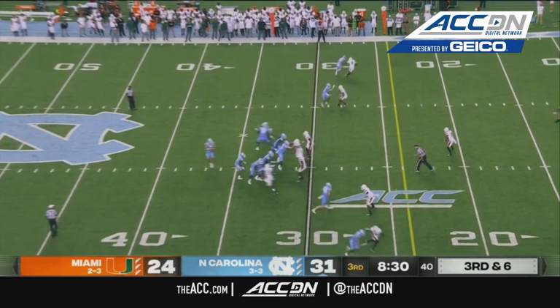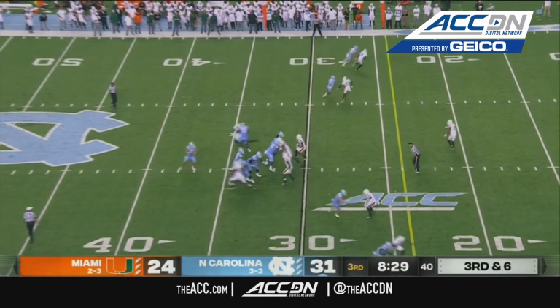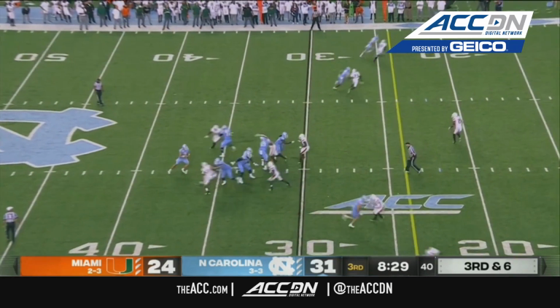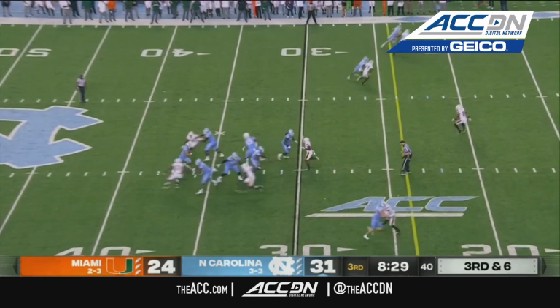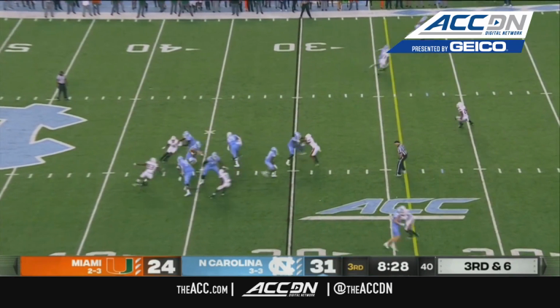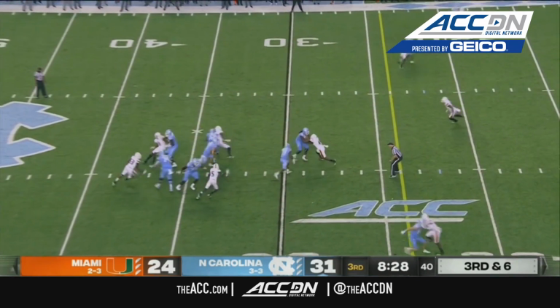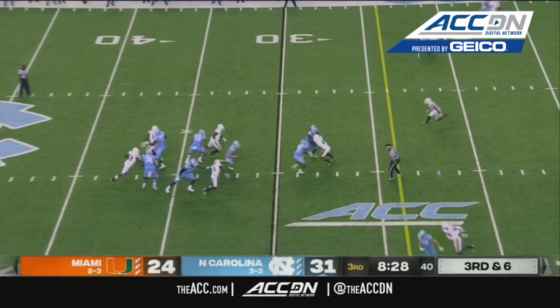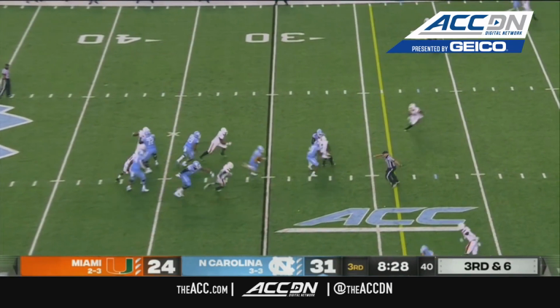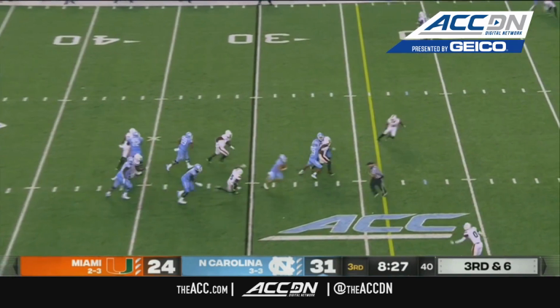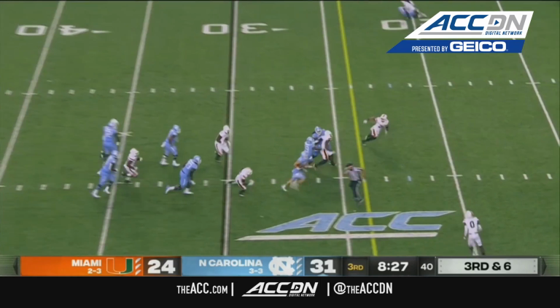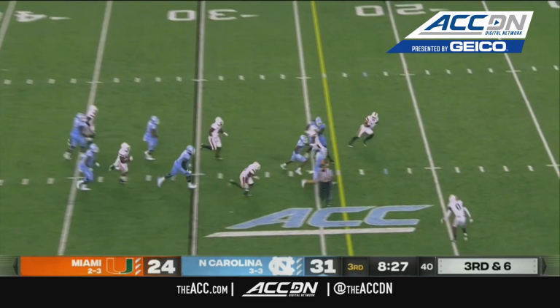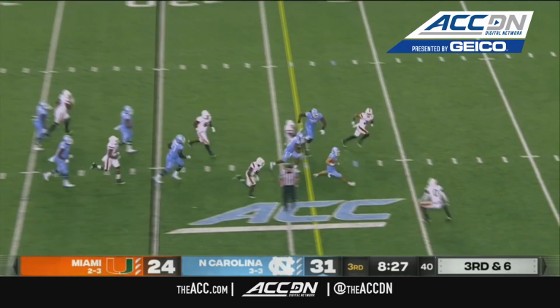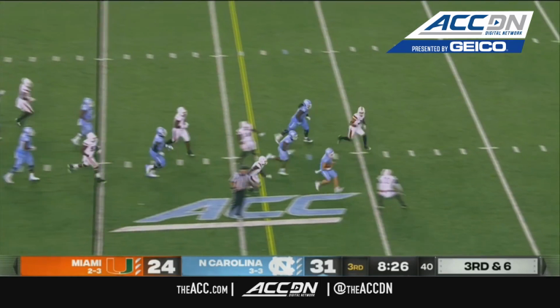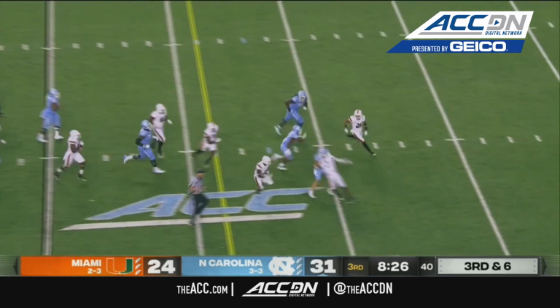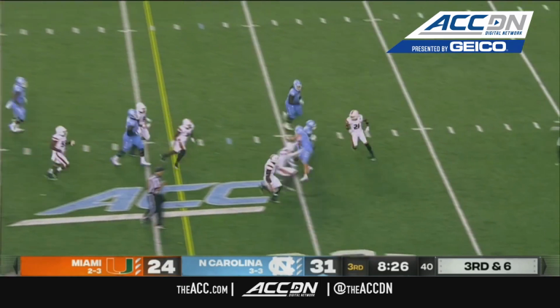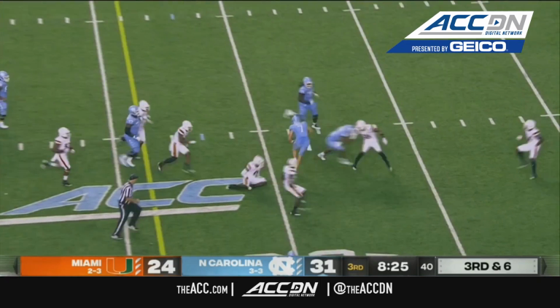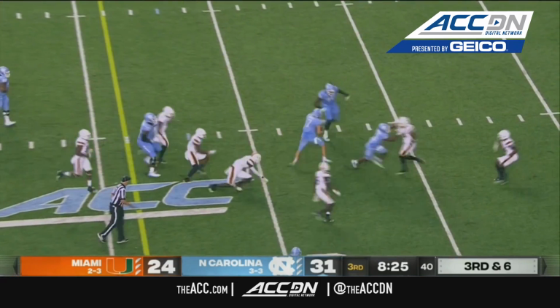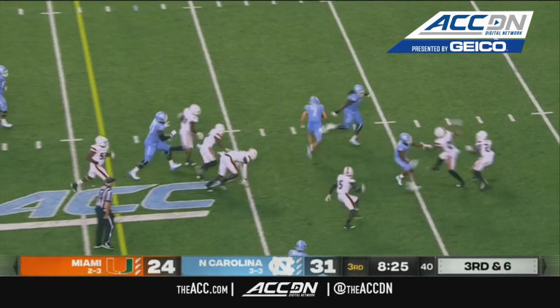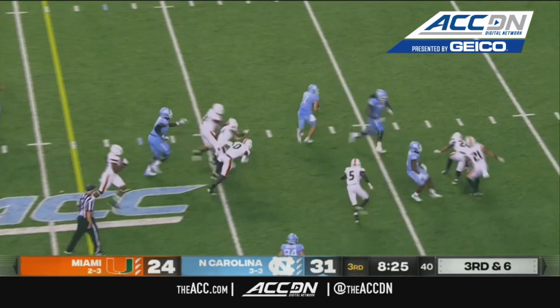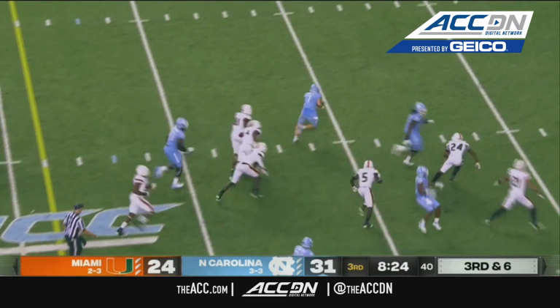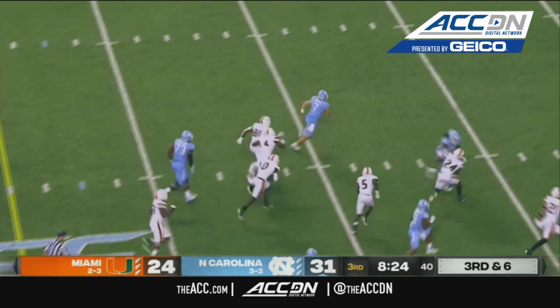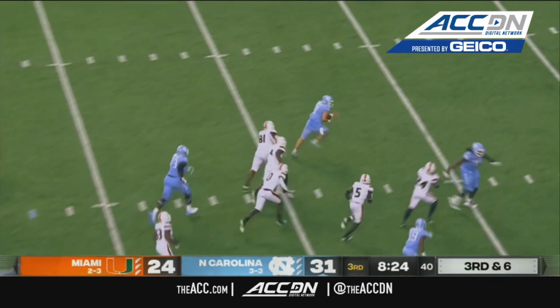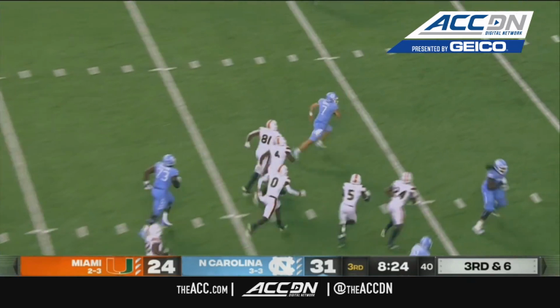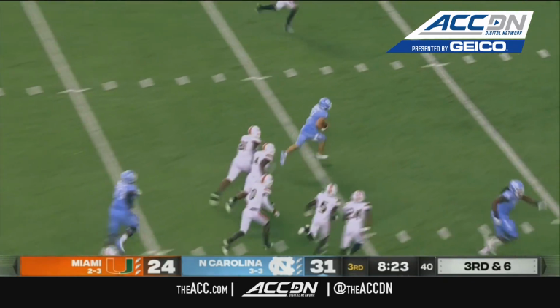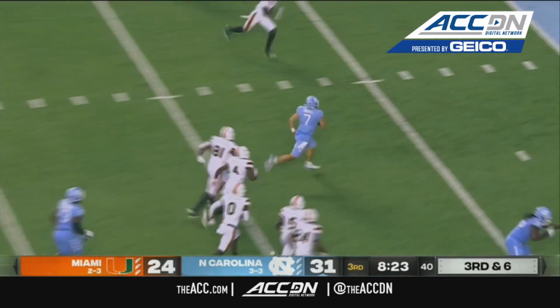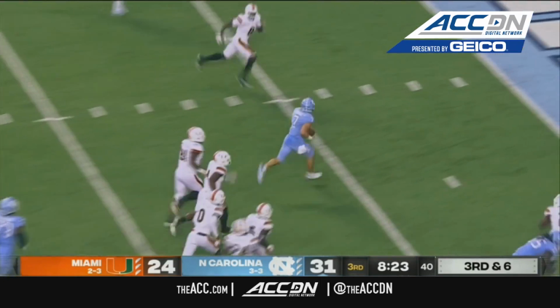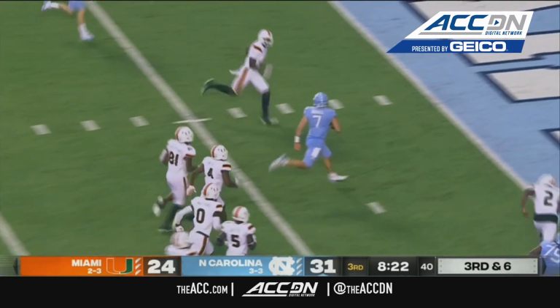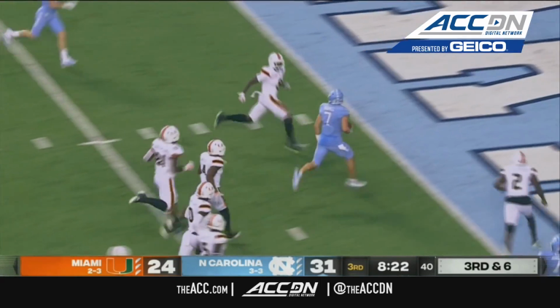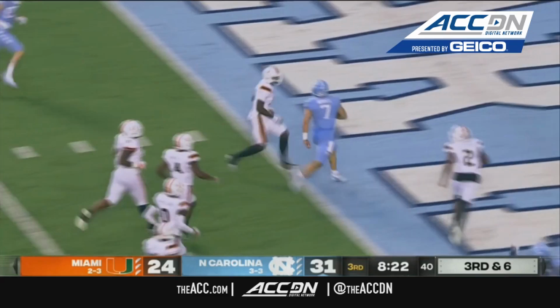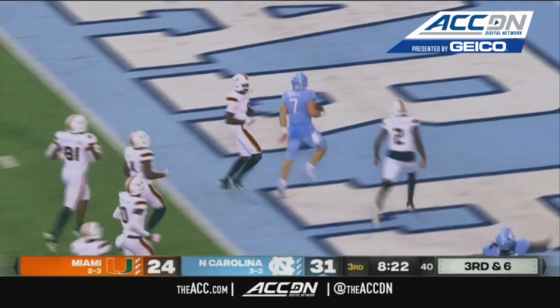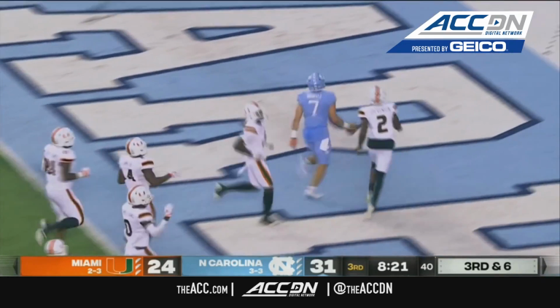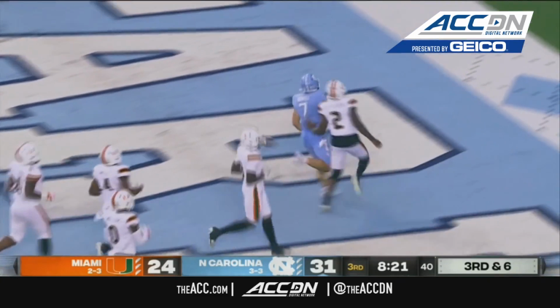Here's Howell, steps out, Sam with room, first down at the 20, and 10, 5 — touchdown Carolina.